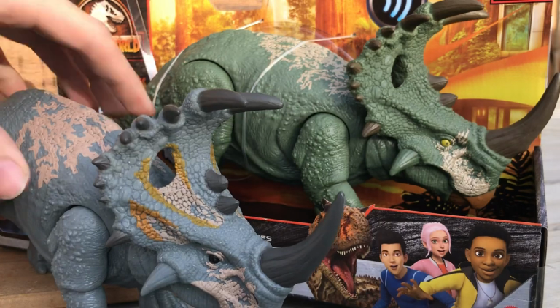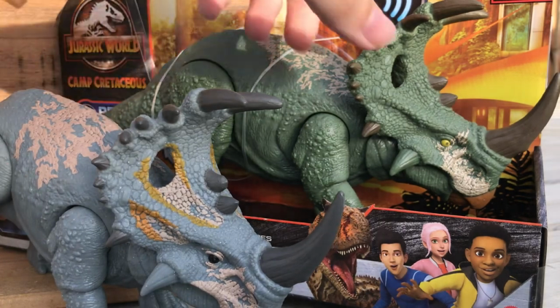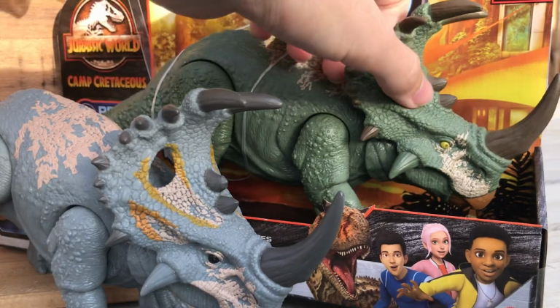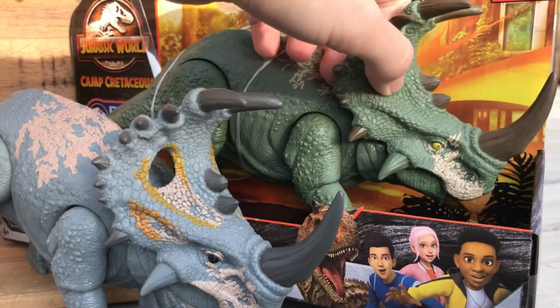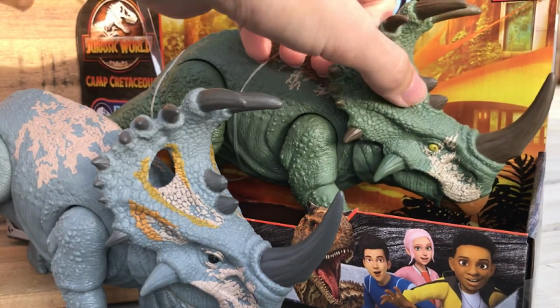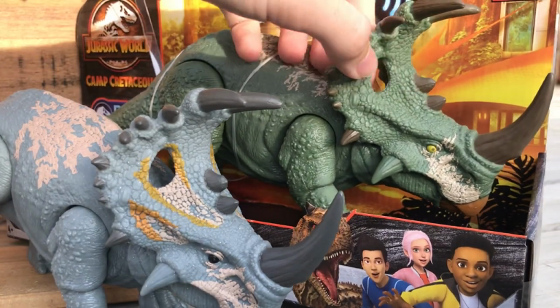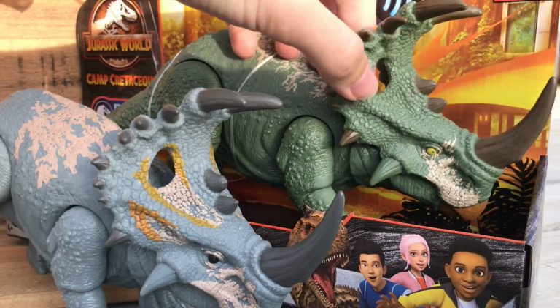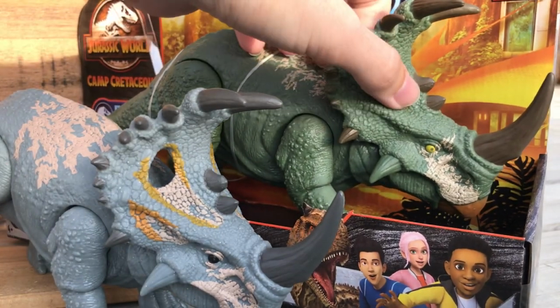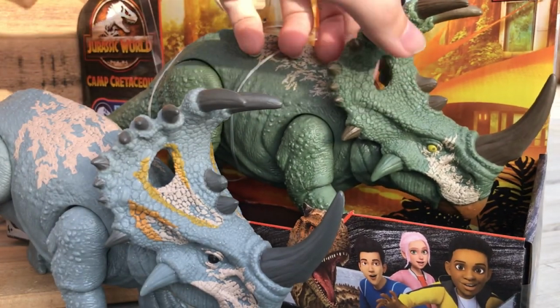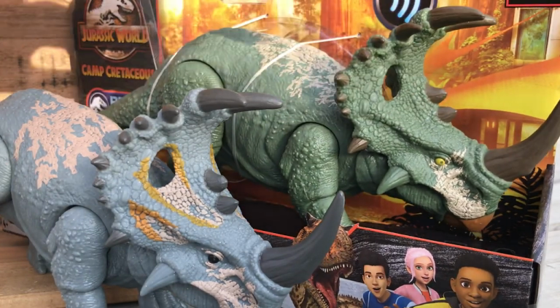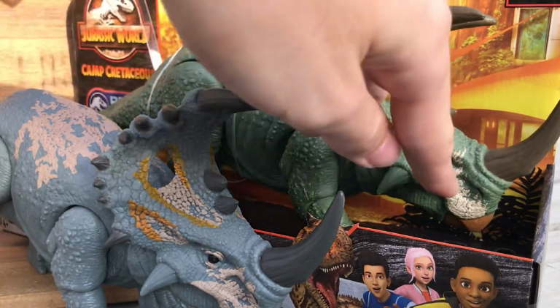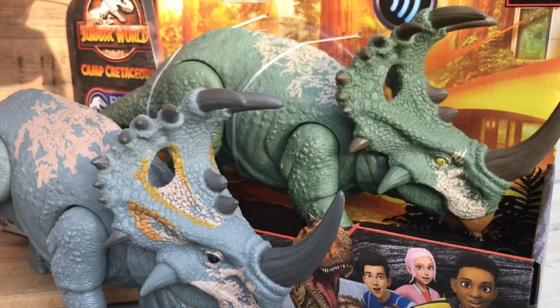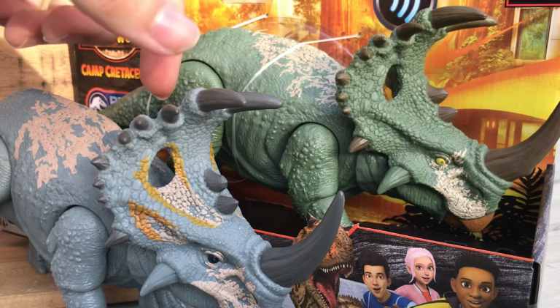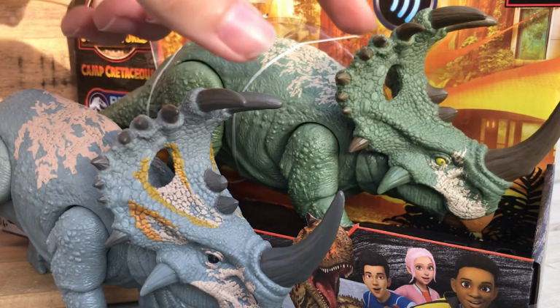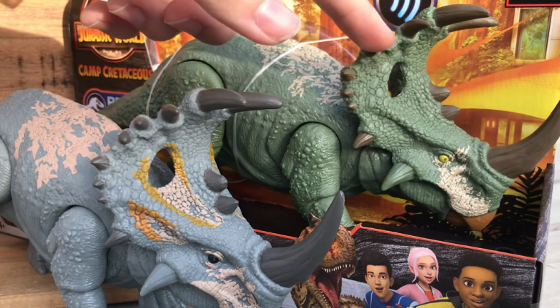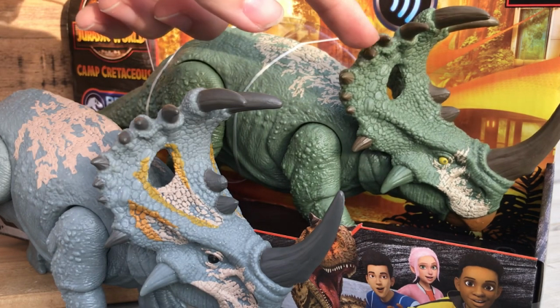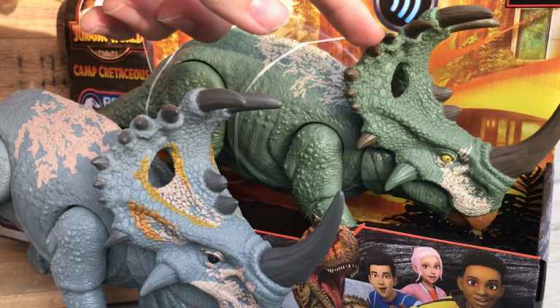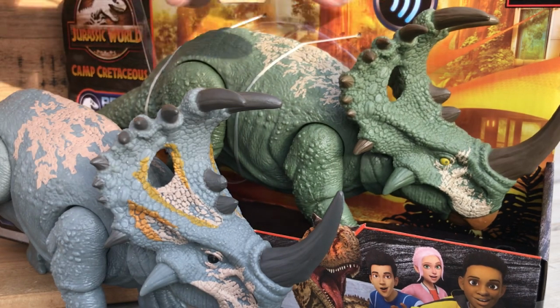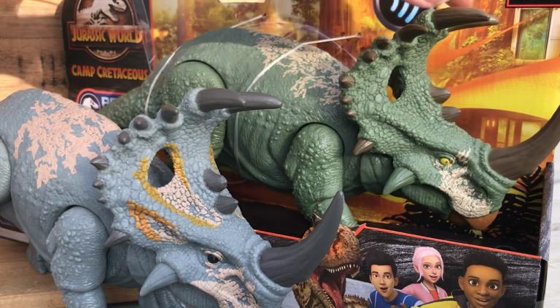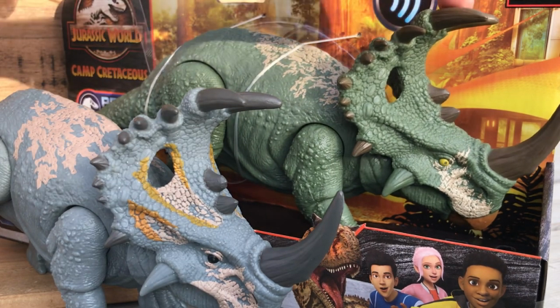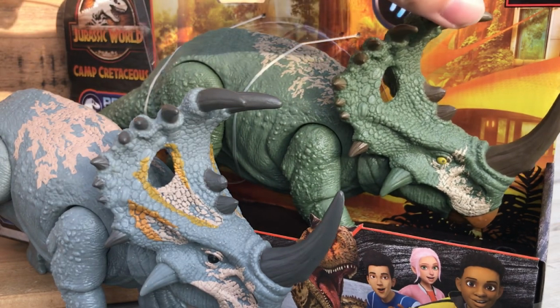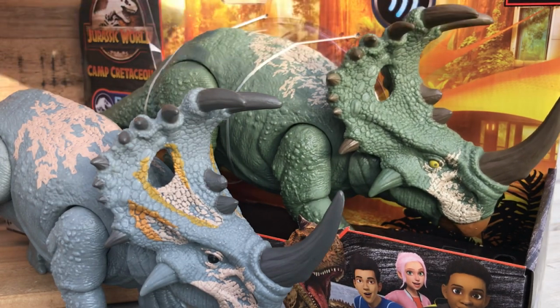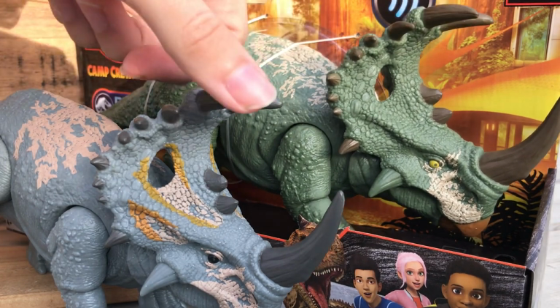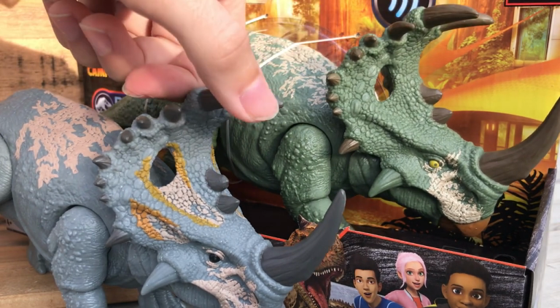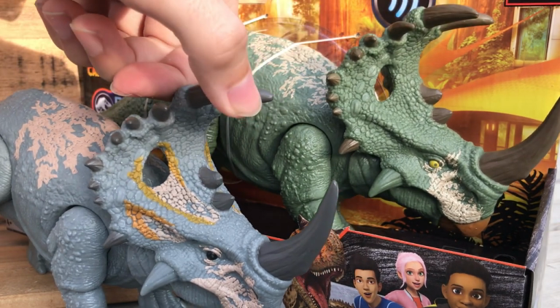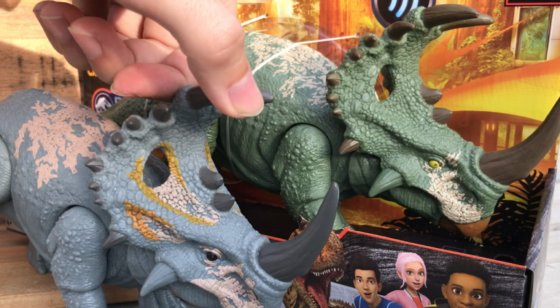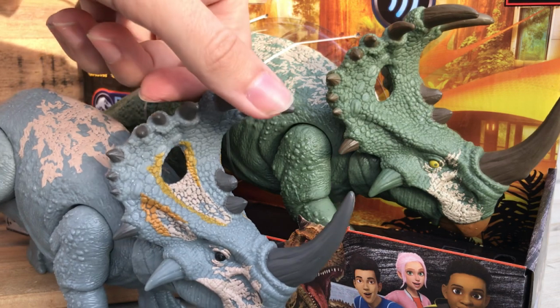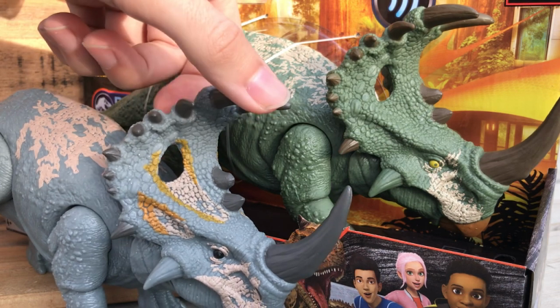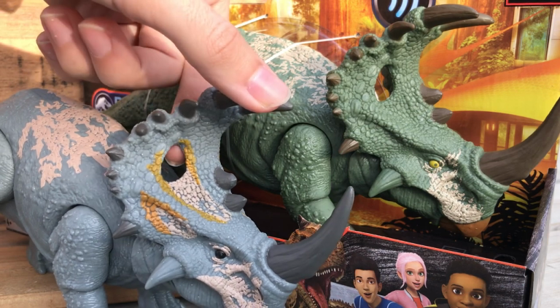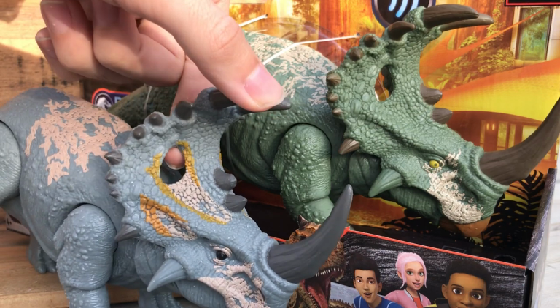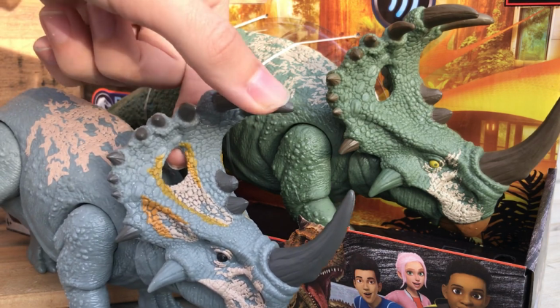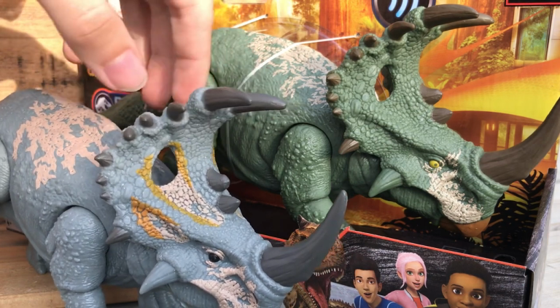I'm kind of sad, though — the frill doesn't have any patterns on it. The face does, so it's kind of lacking in color. The horns are a bit more brown in comparison to the original one, and the beak's a little bit more vibrant.